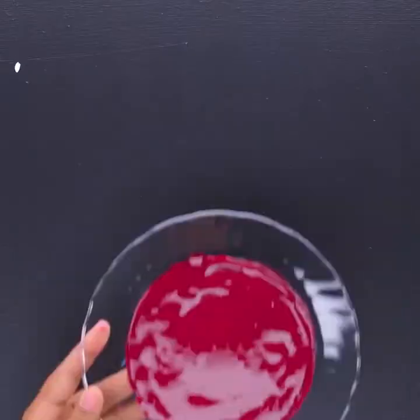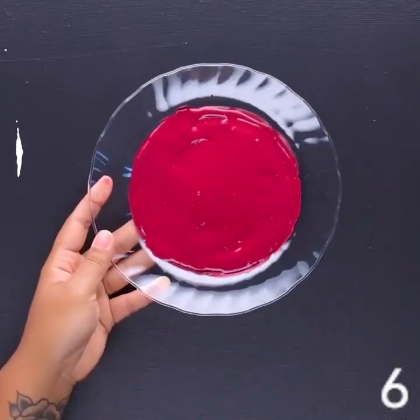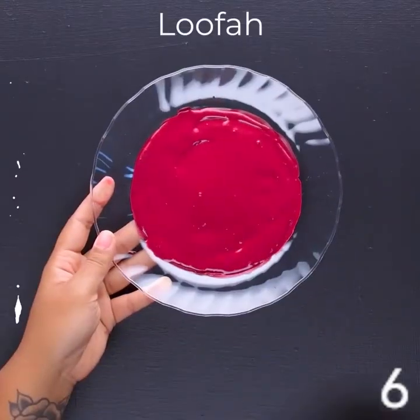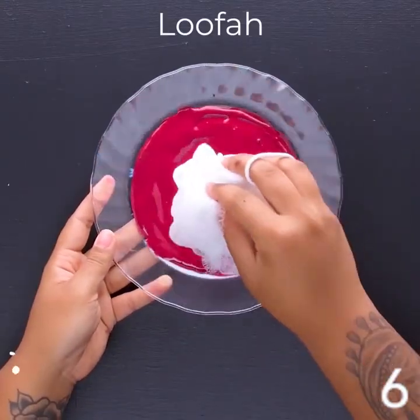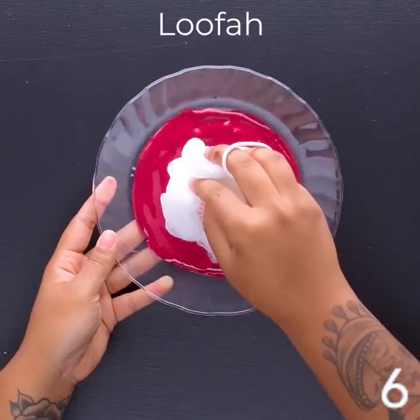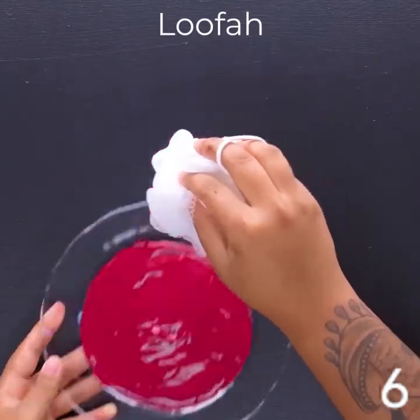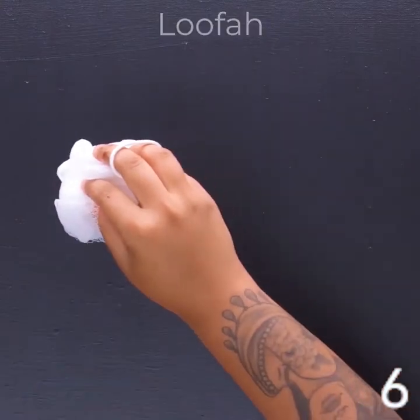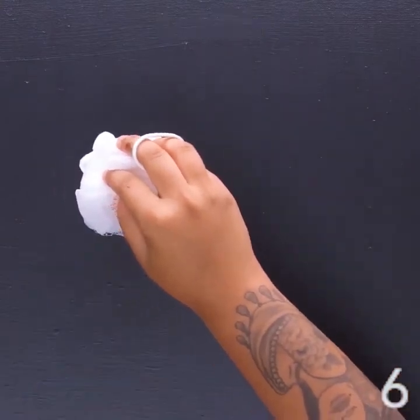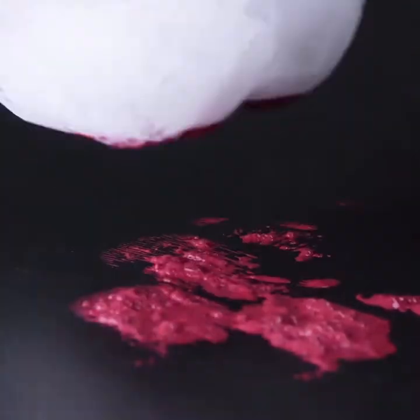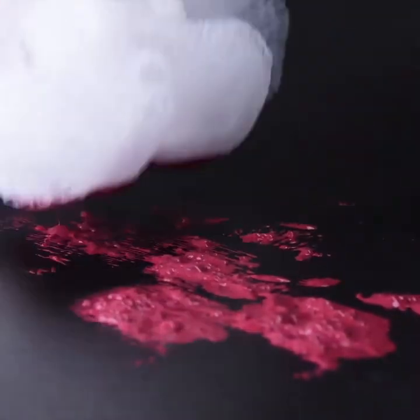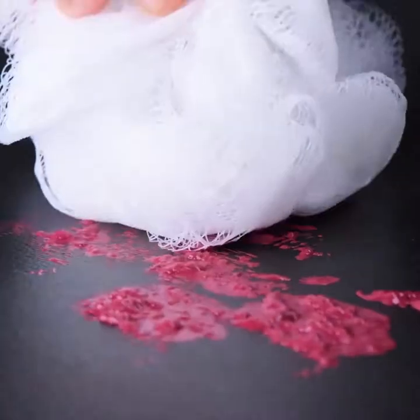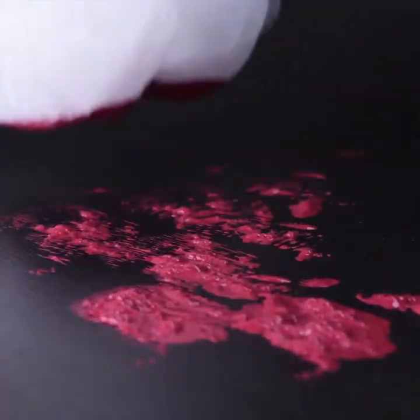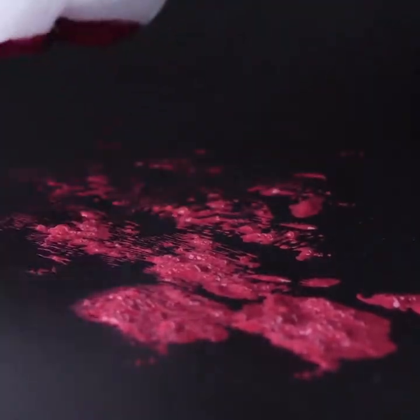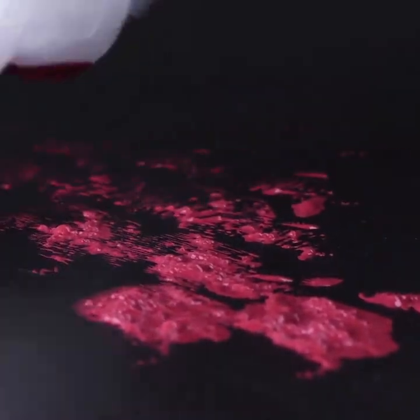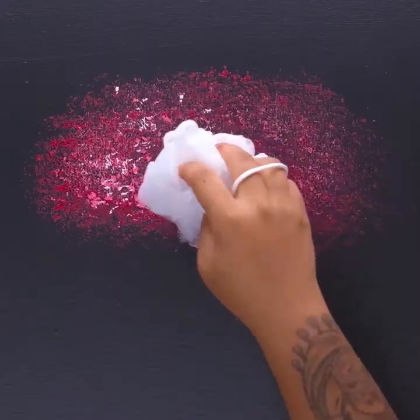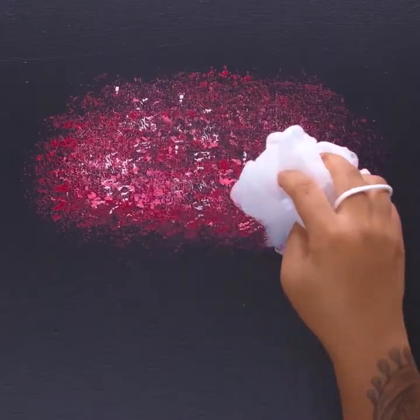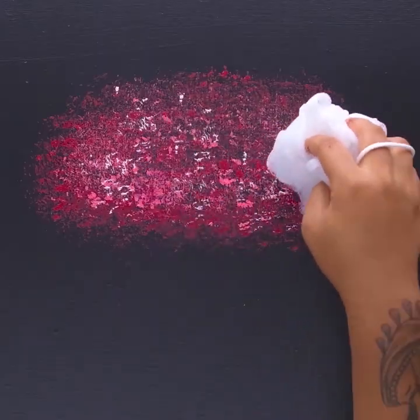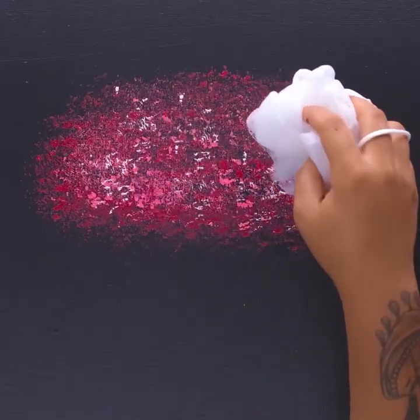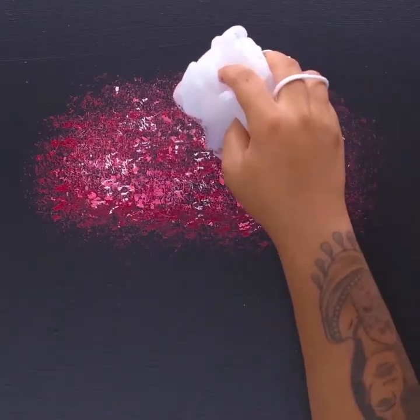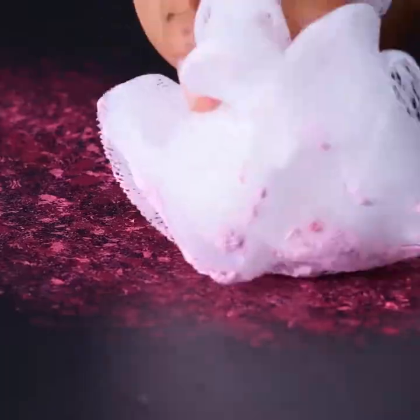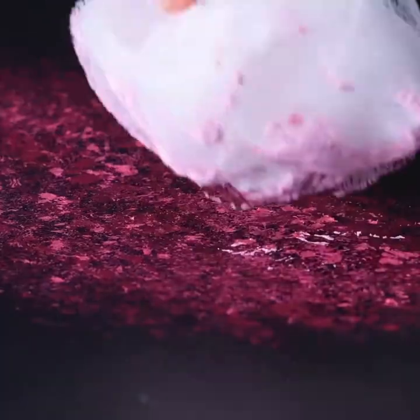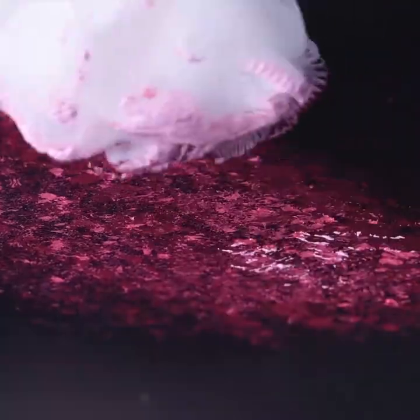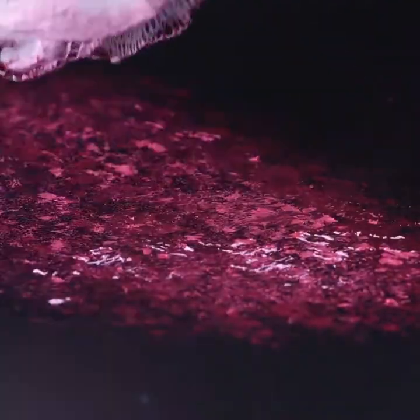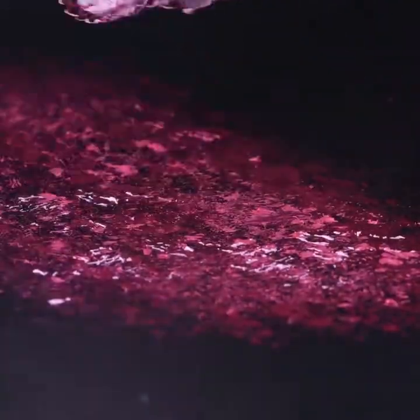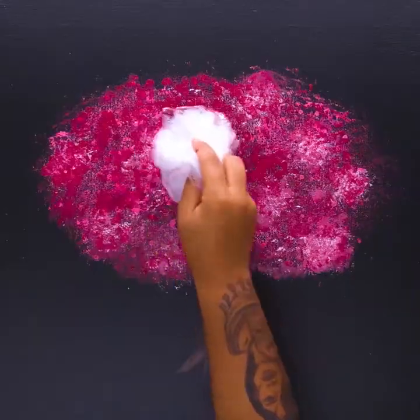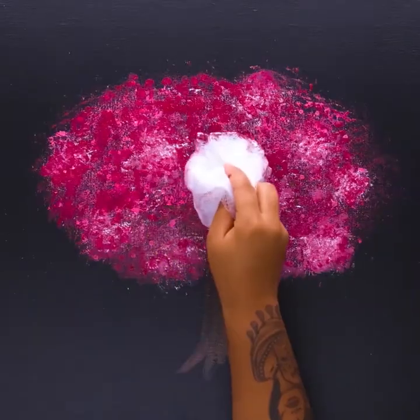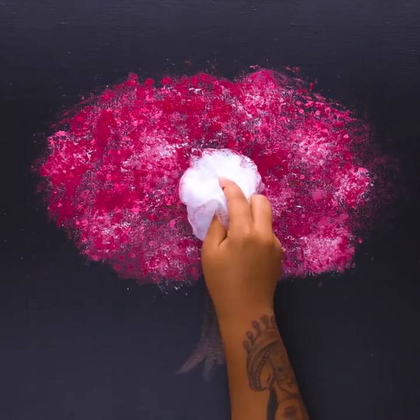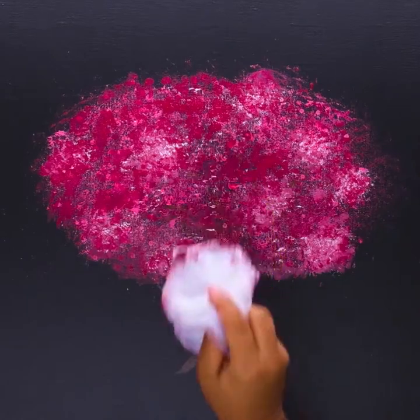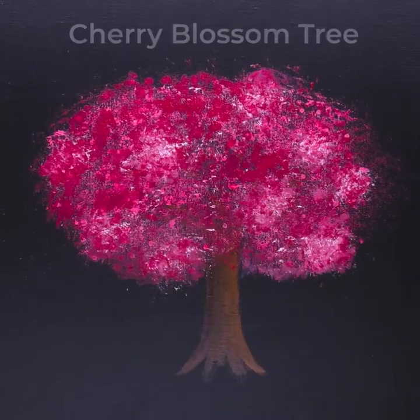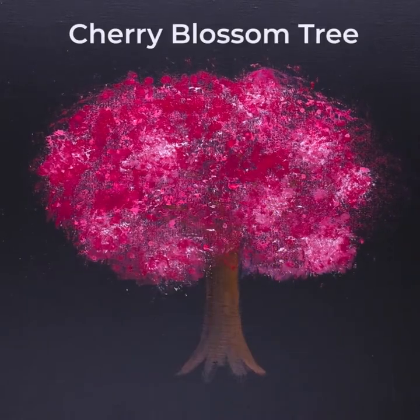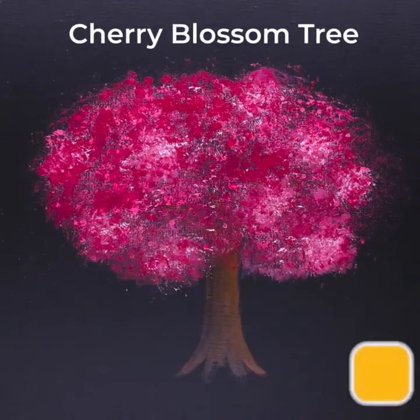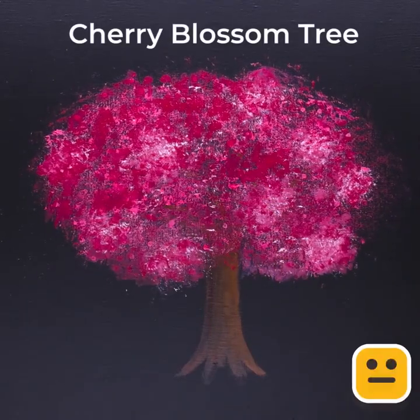The Lofa painting method is super creative. It leaves such an amazing touch behind. Cherry blossom tree.